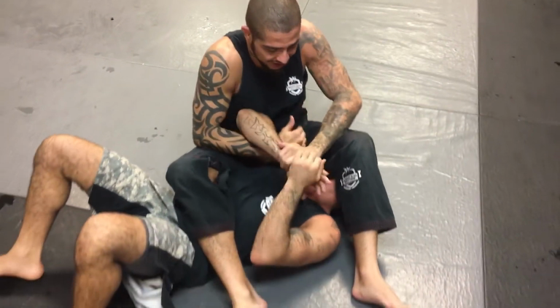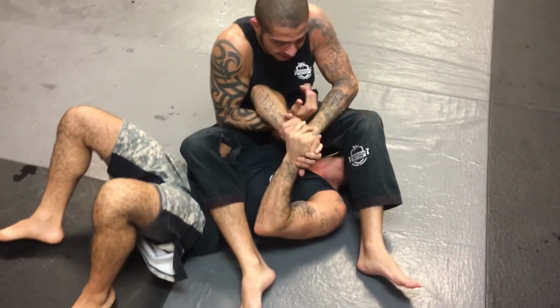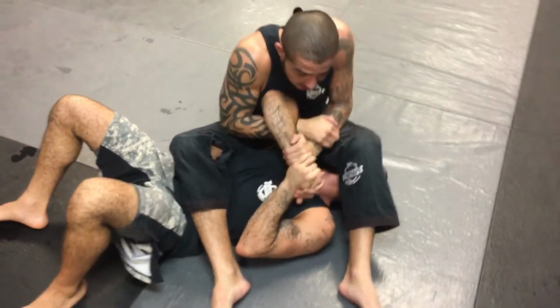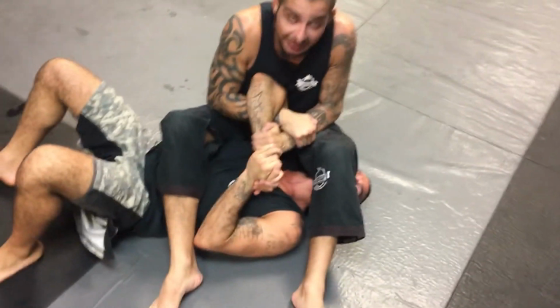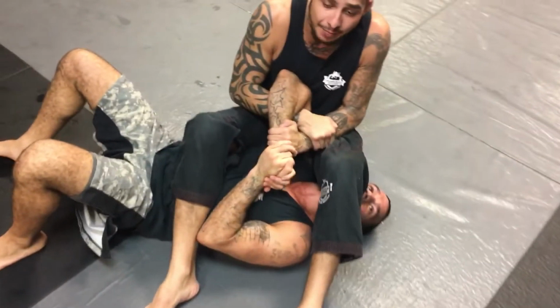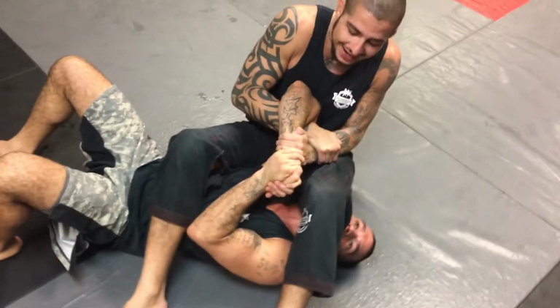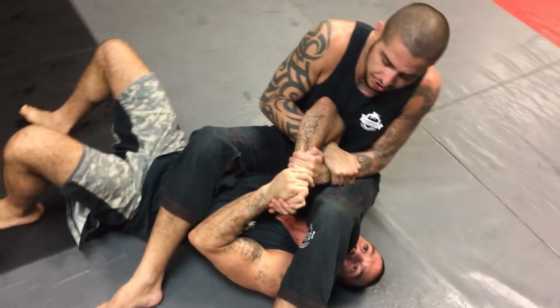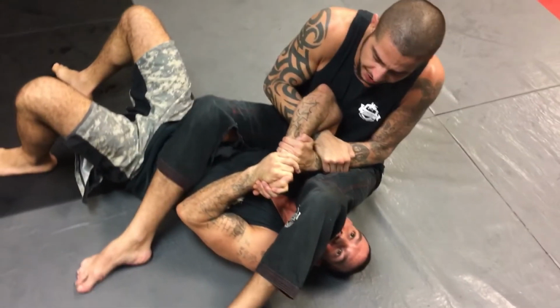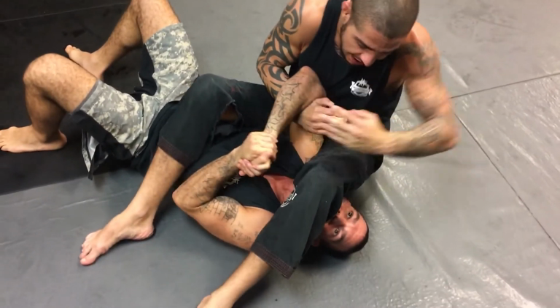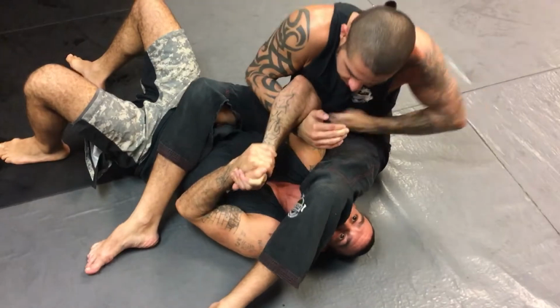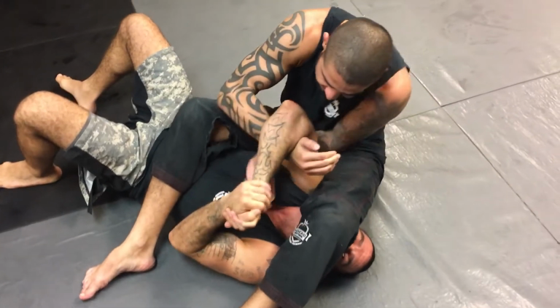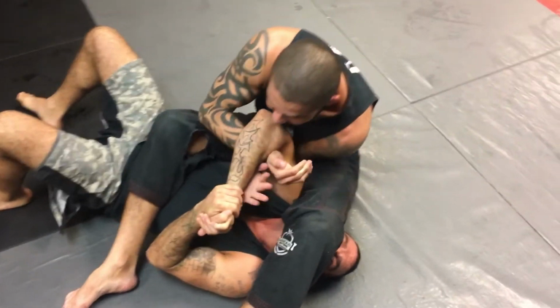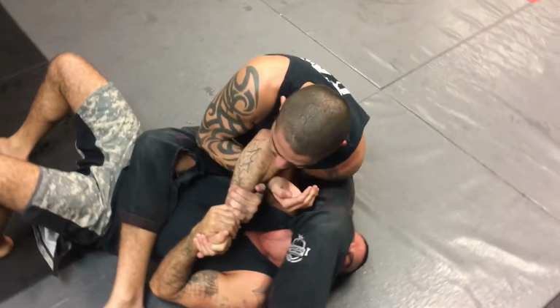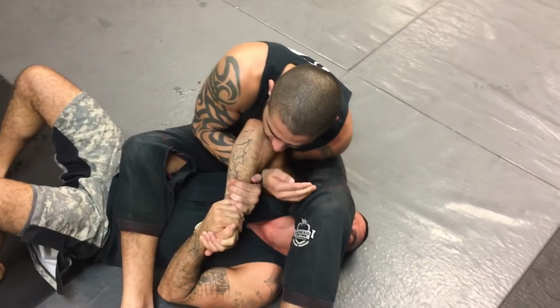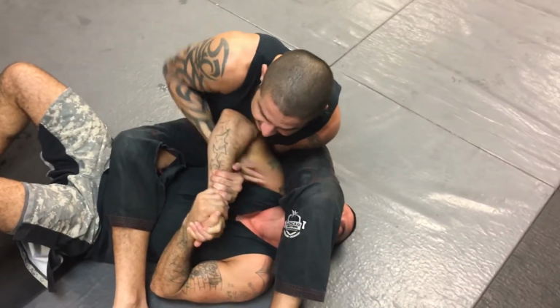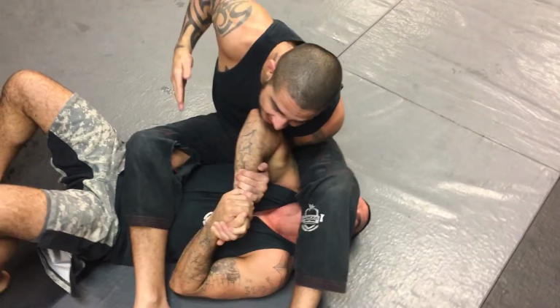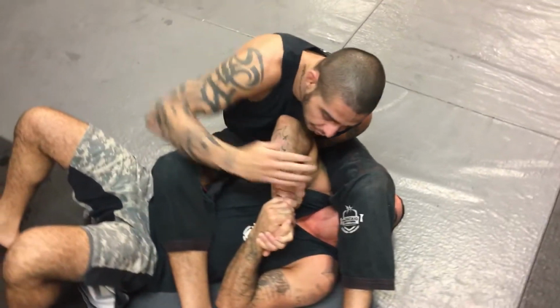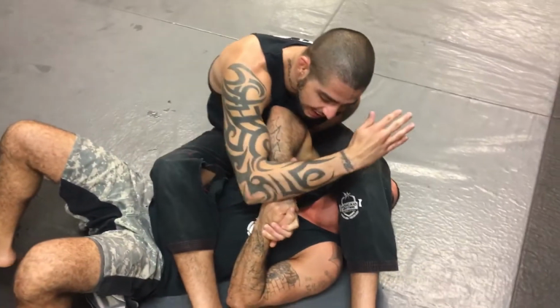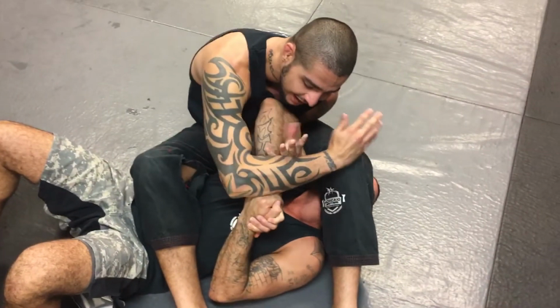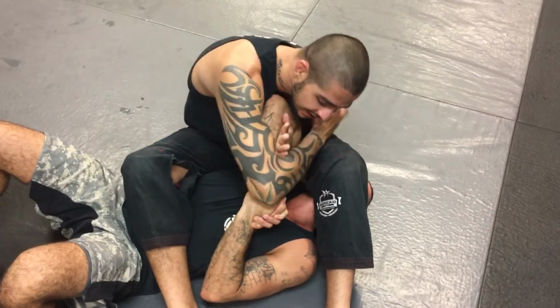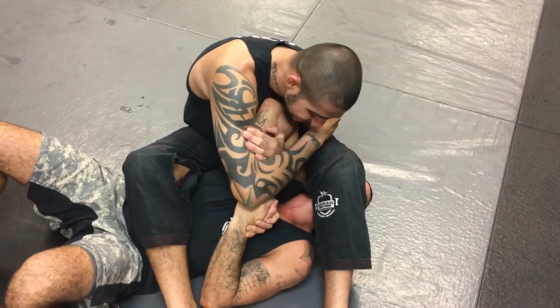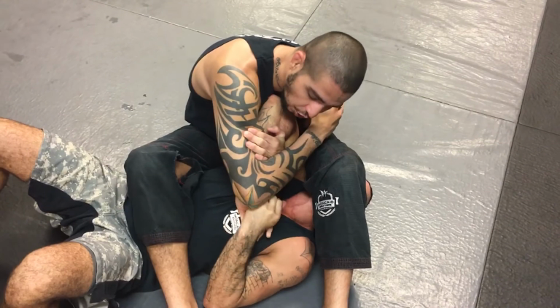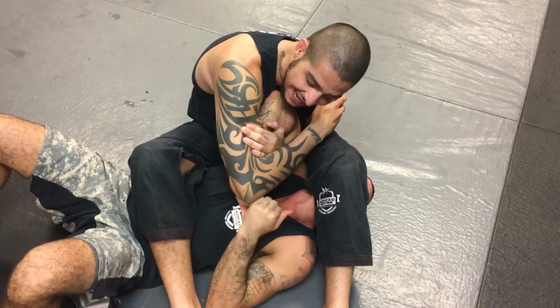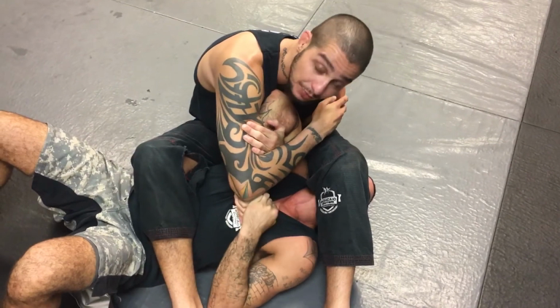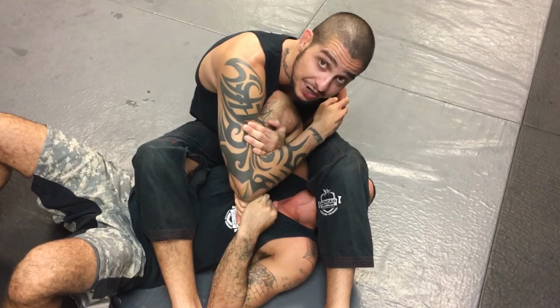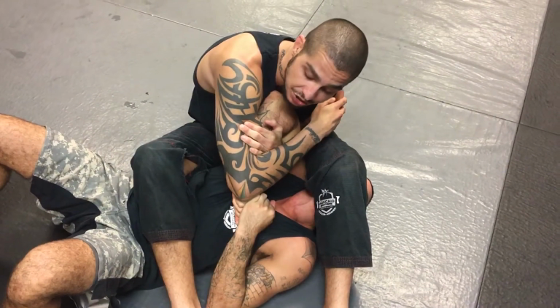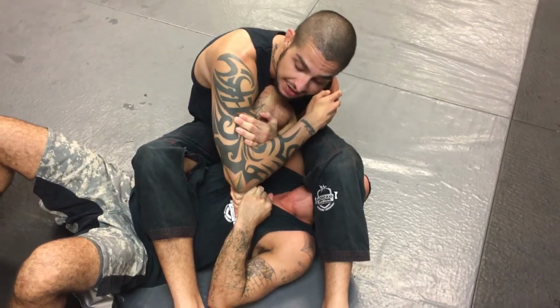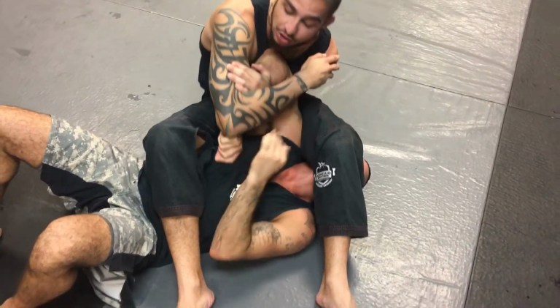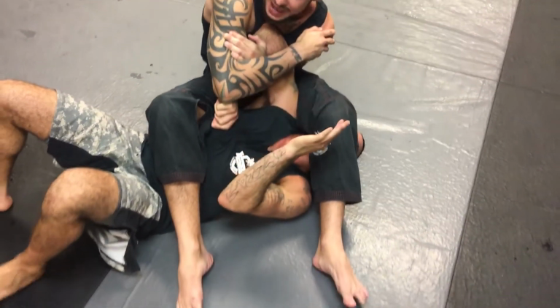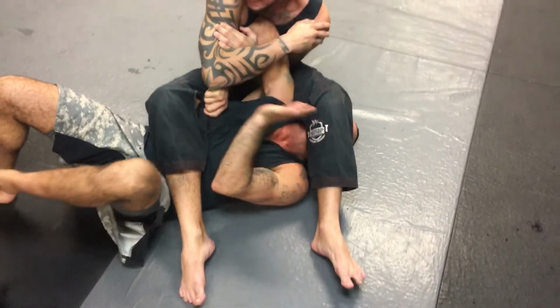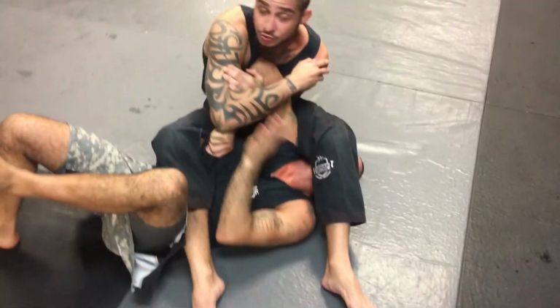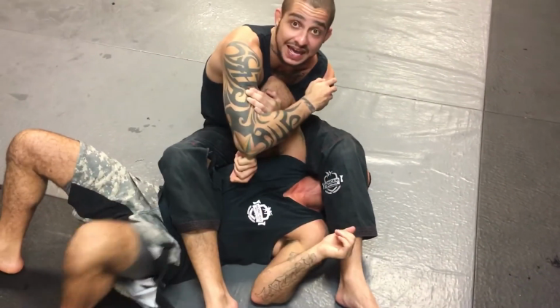So again — we've got the arm bar, the guy's got a good grip. I'm going to come from the inside, grab the wrist, pull this hand back, hold it tight like I'm doing a rear naked choke. Then I'm going to go back and towards the leg.